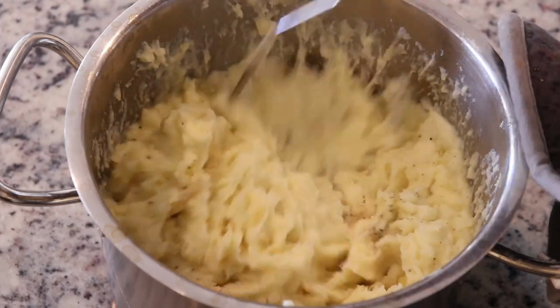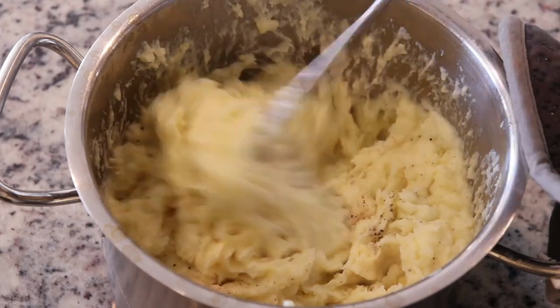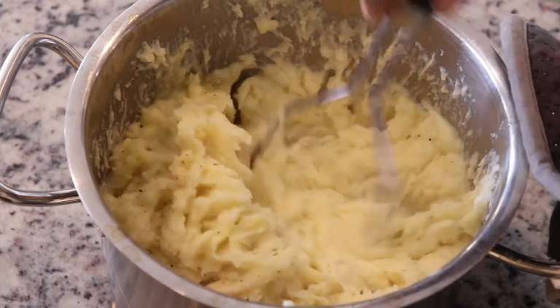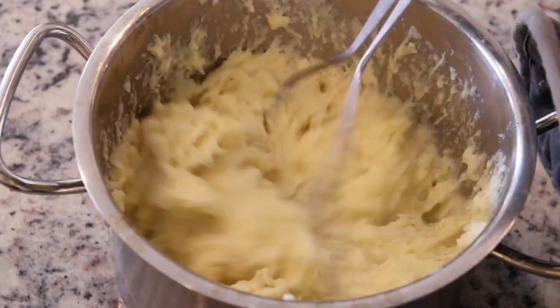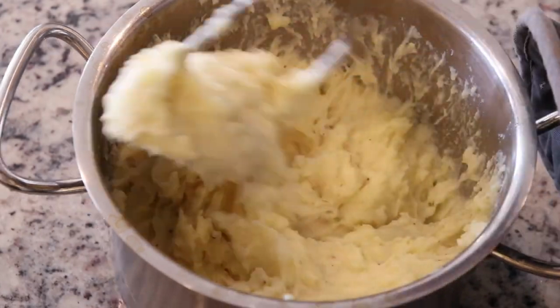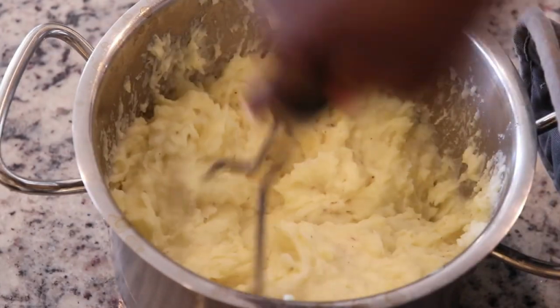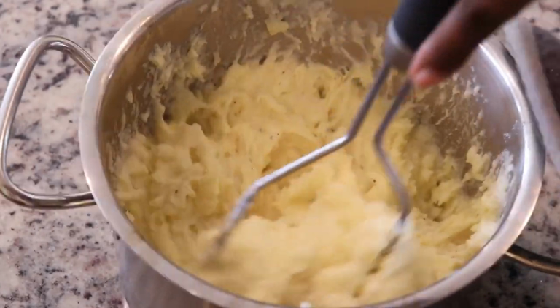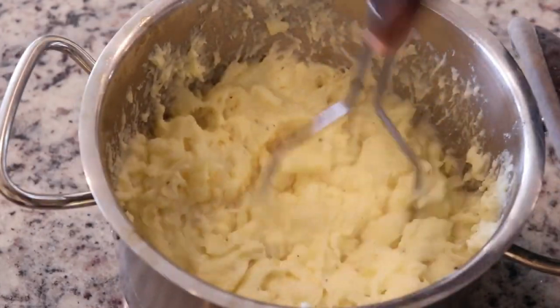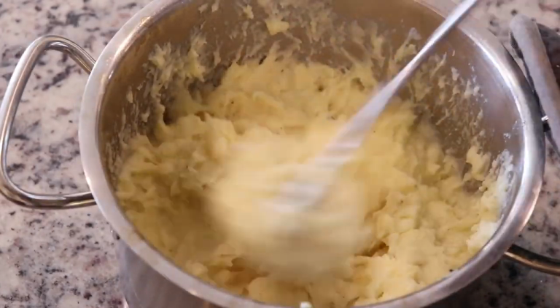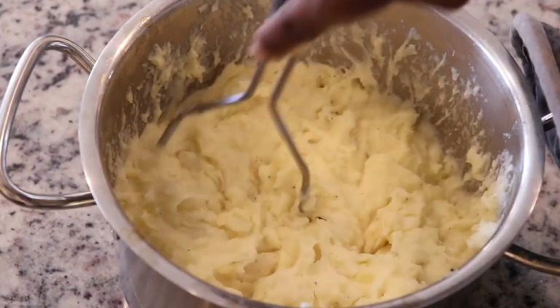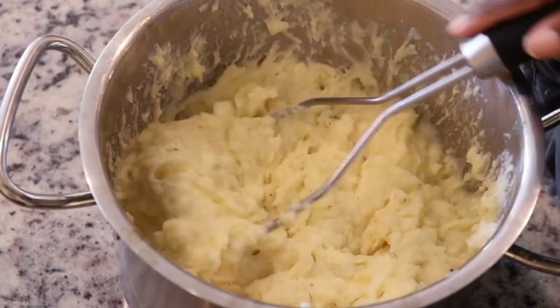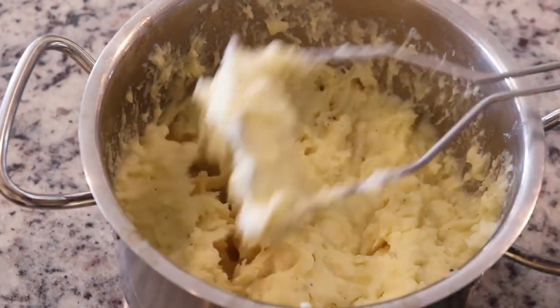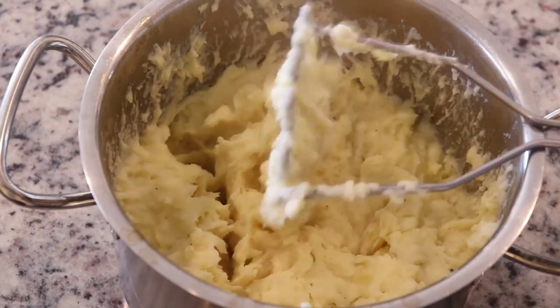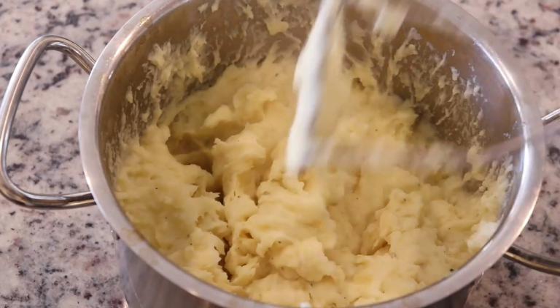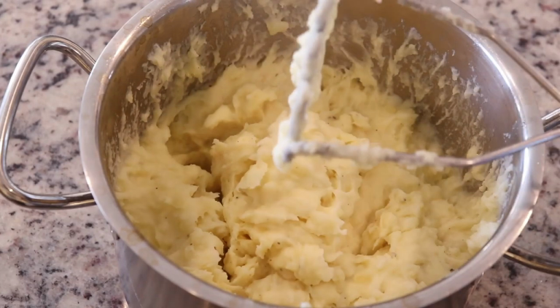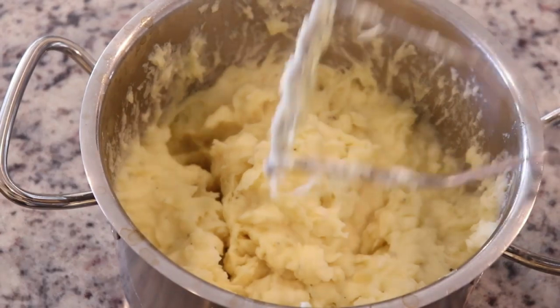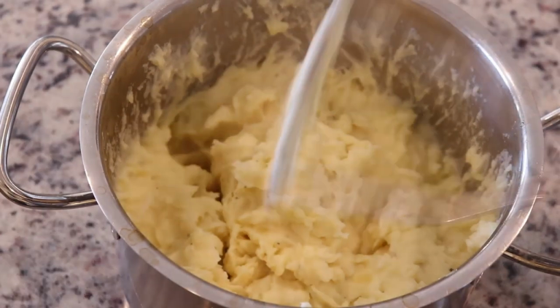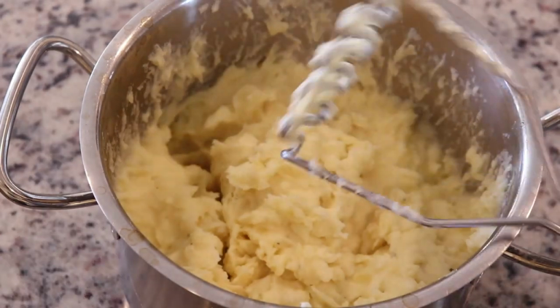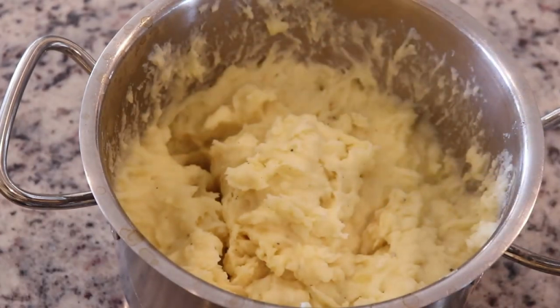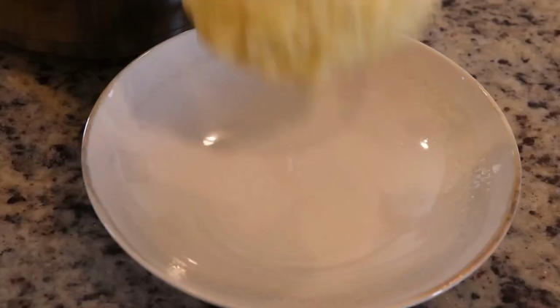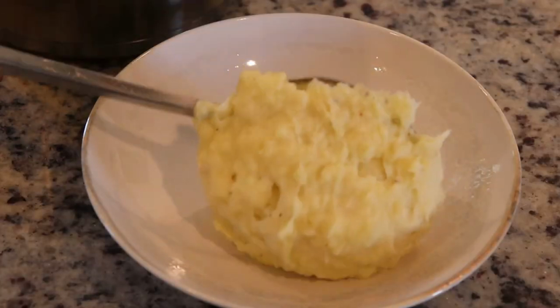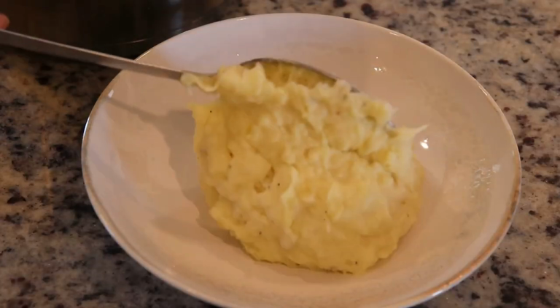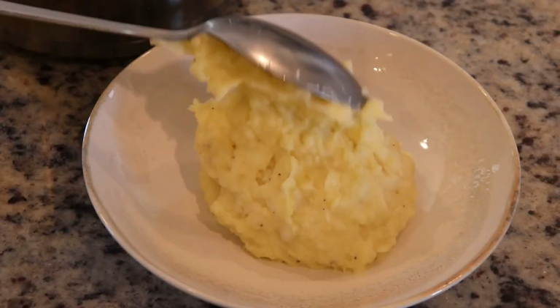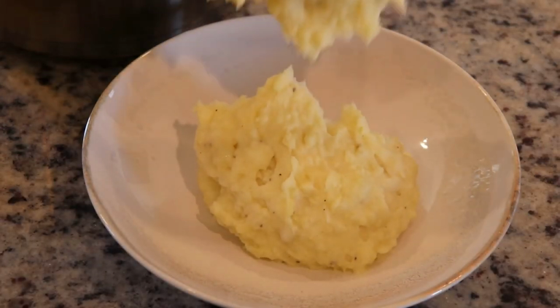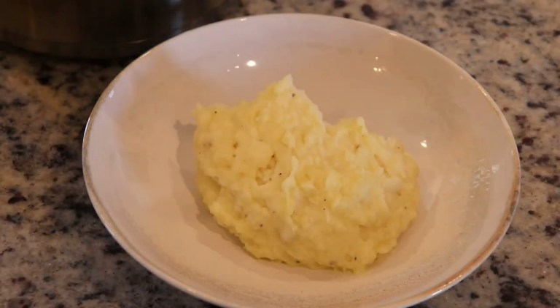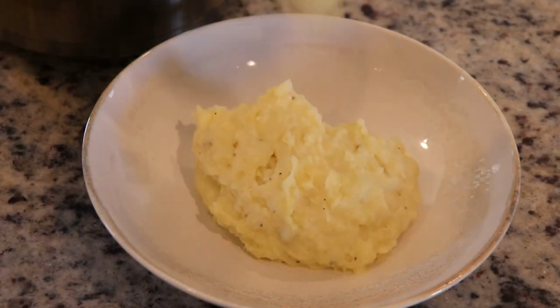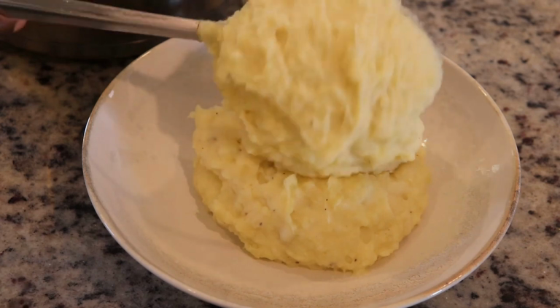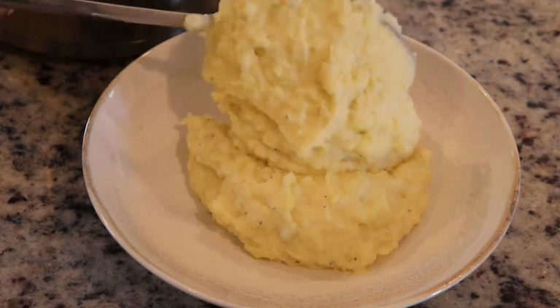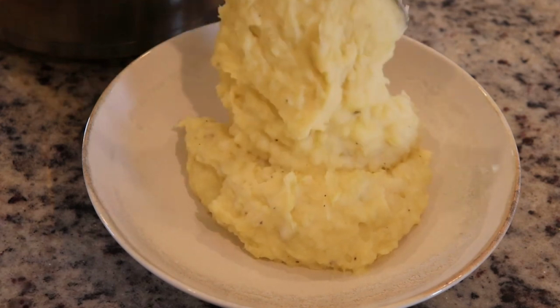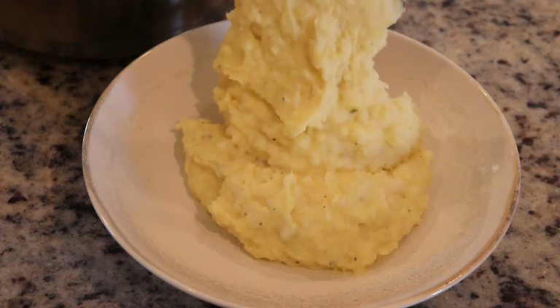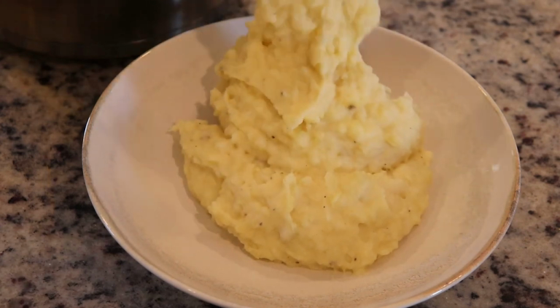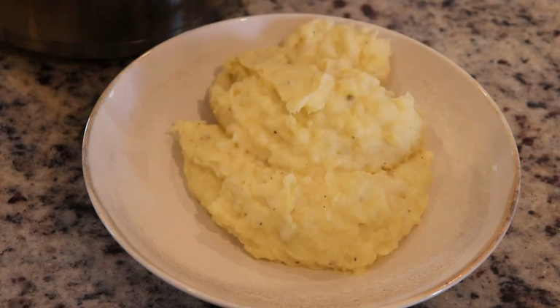You can also kick it up a notch and add bacon or cheese, but as it is it's the perfect side dish for the upcoming holidays and it is so good.